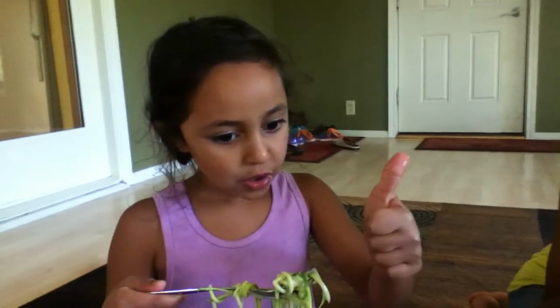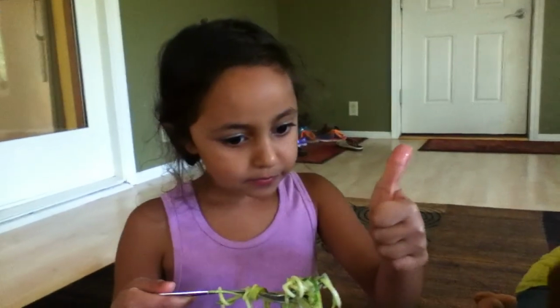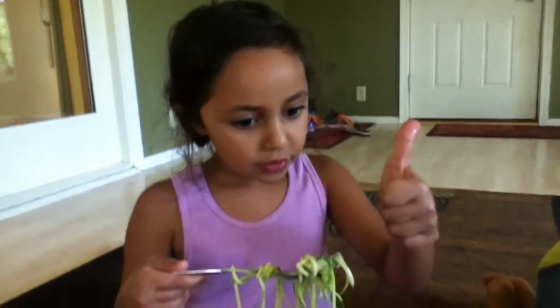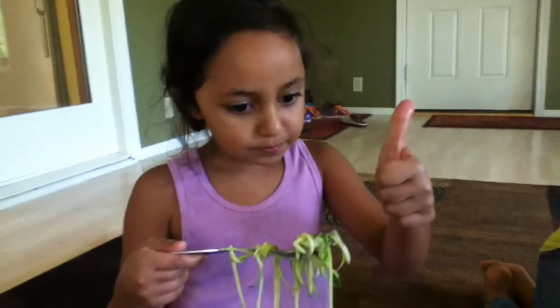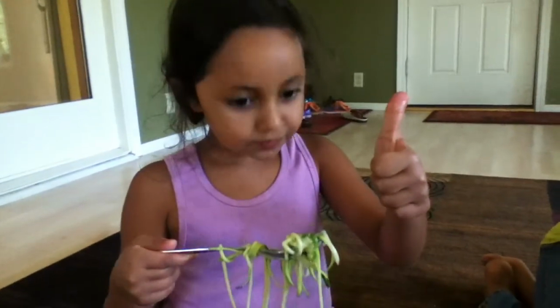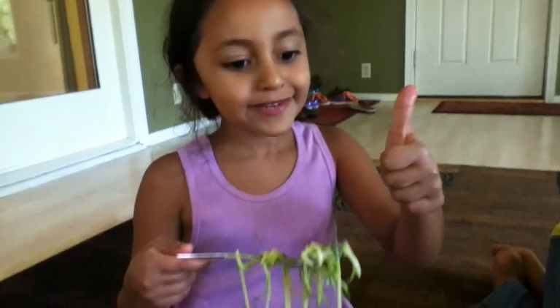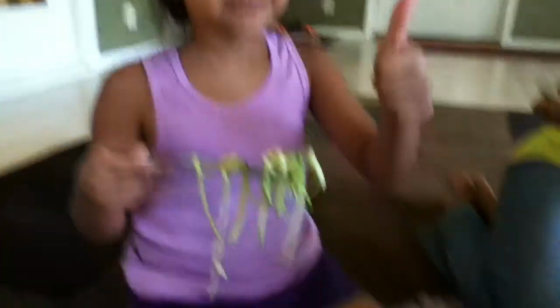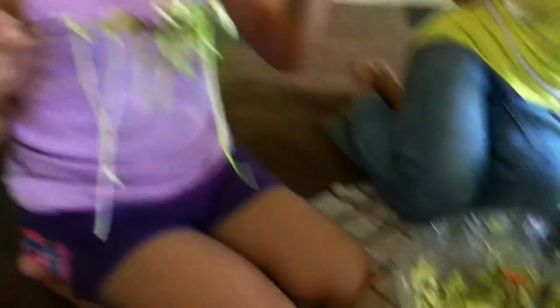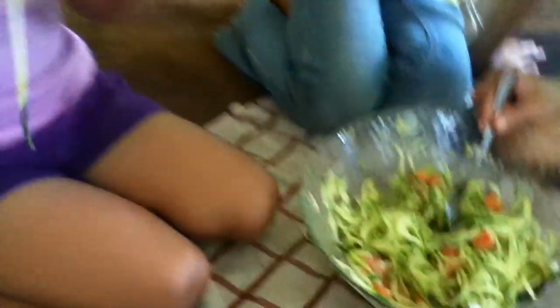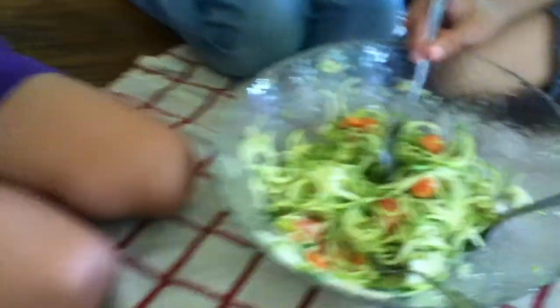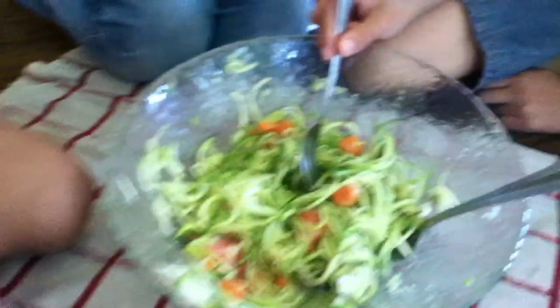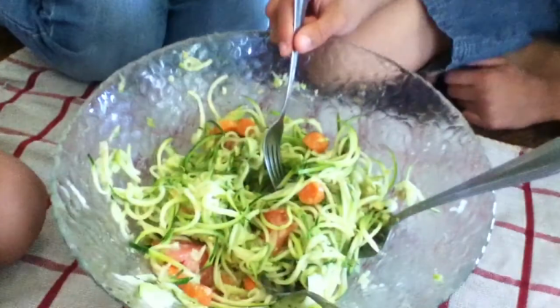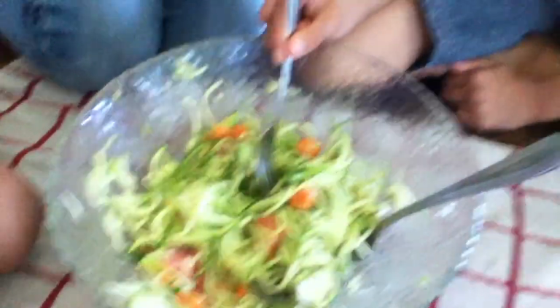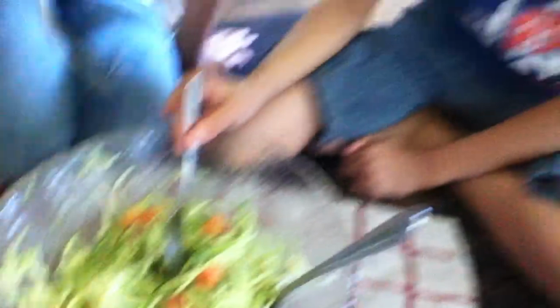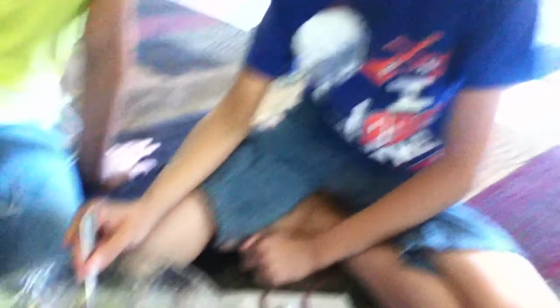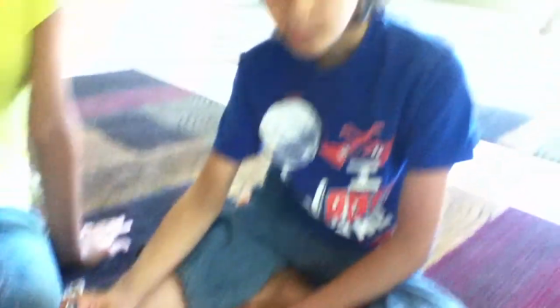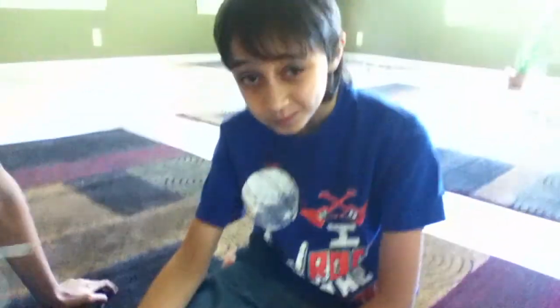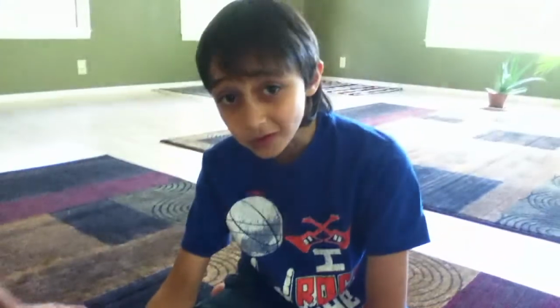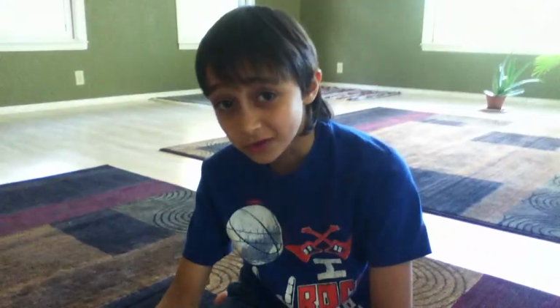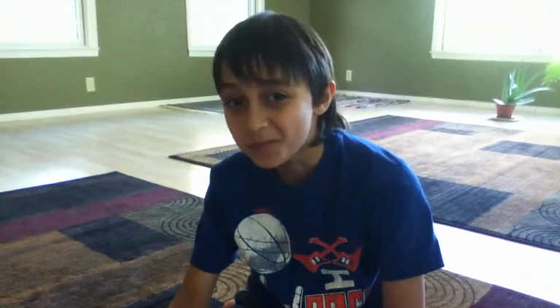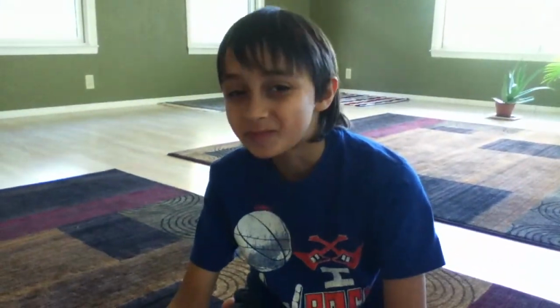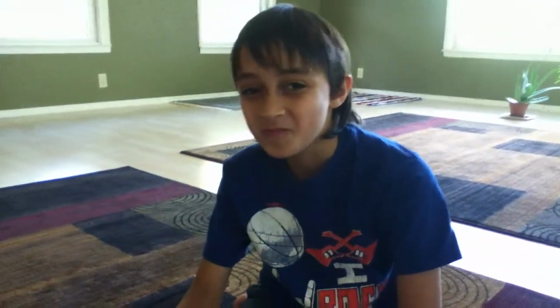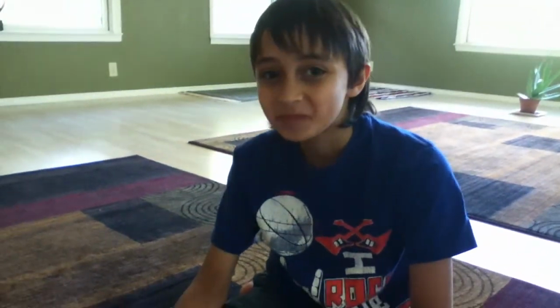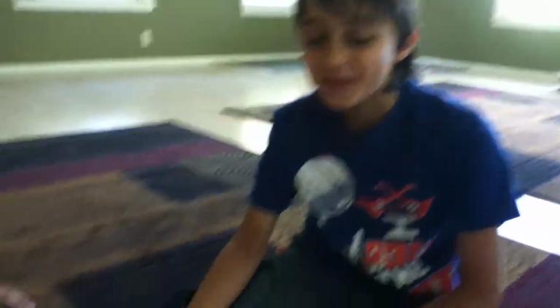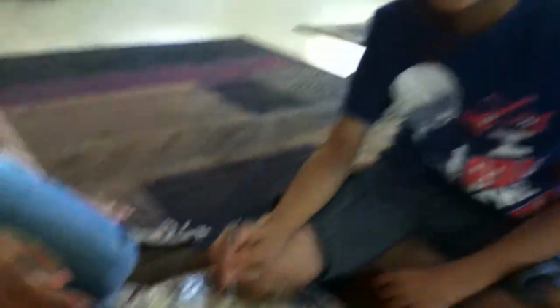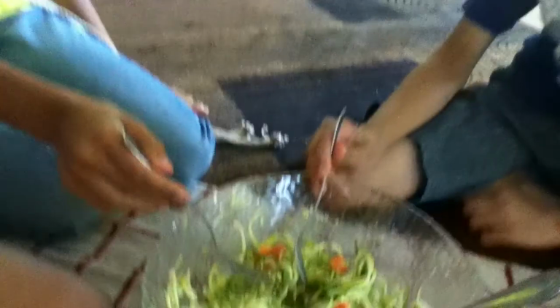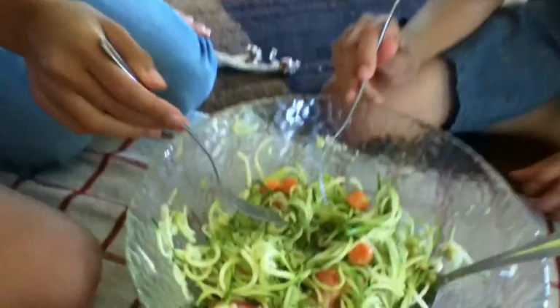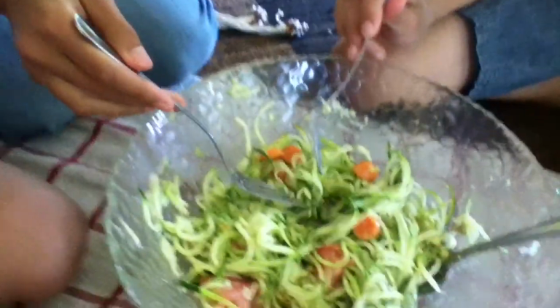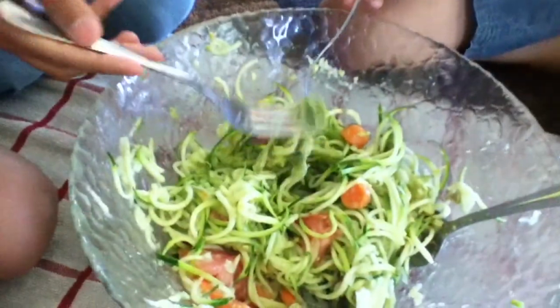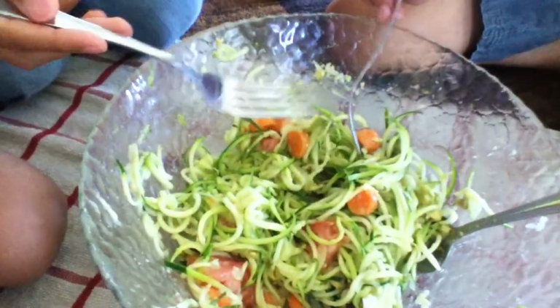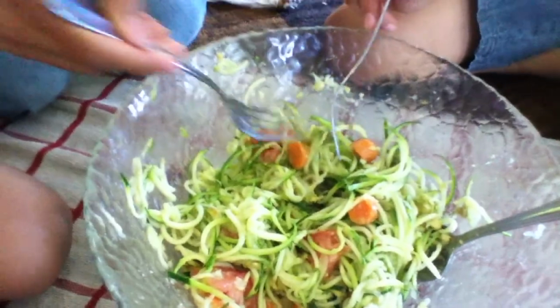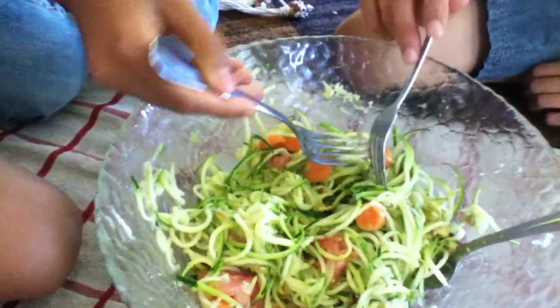You like it? Good. How is it, Zach? Really good. You like it? Yeah. It's got some crunch to it. It's very good.